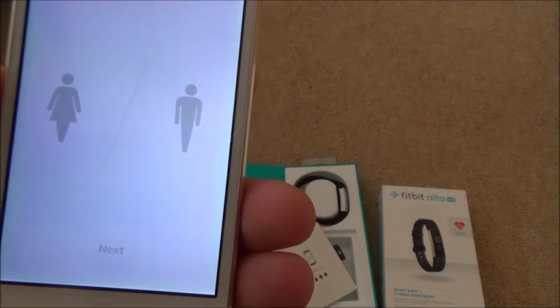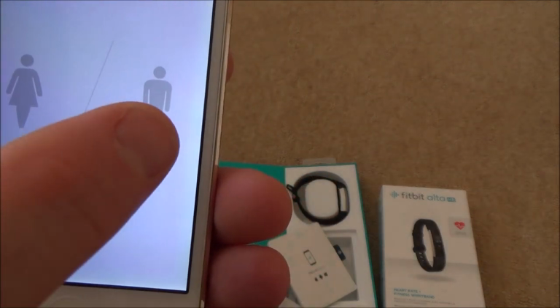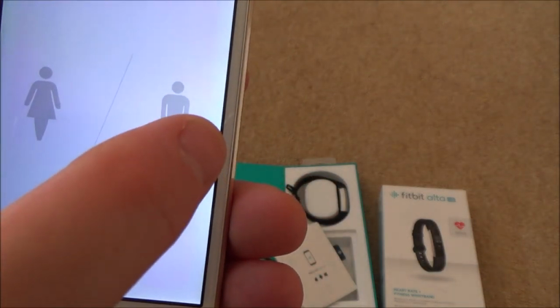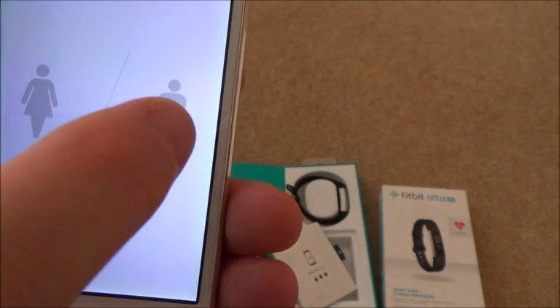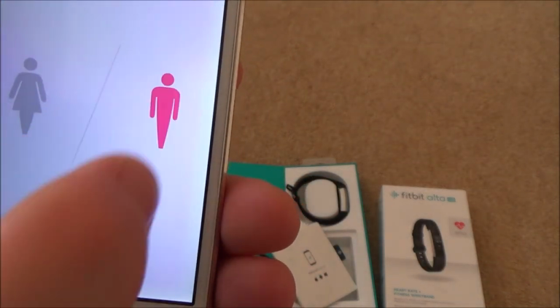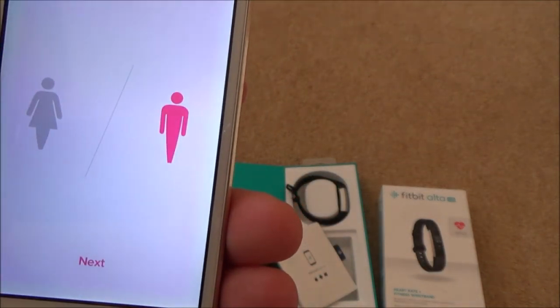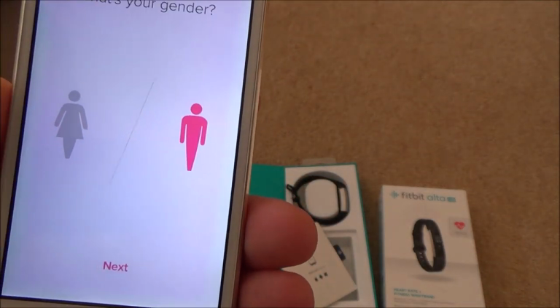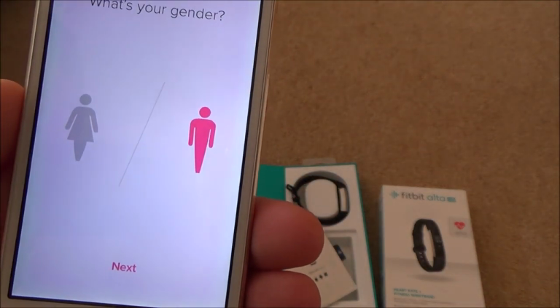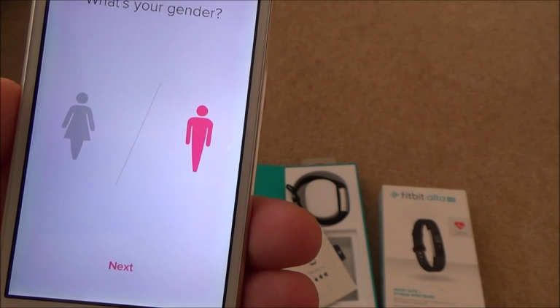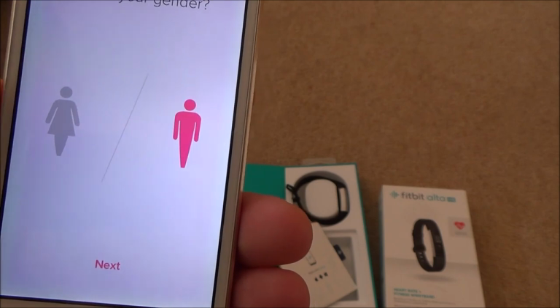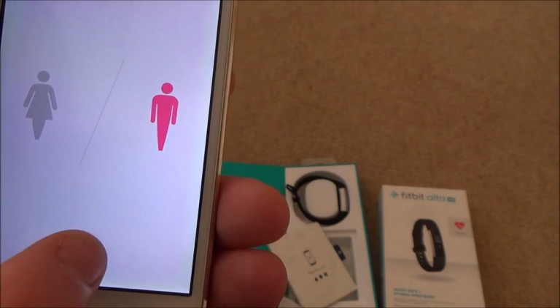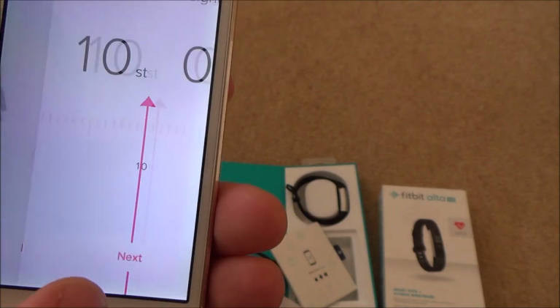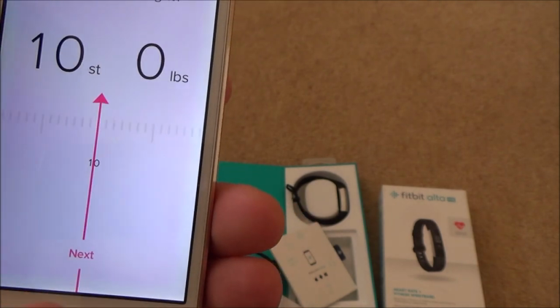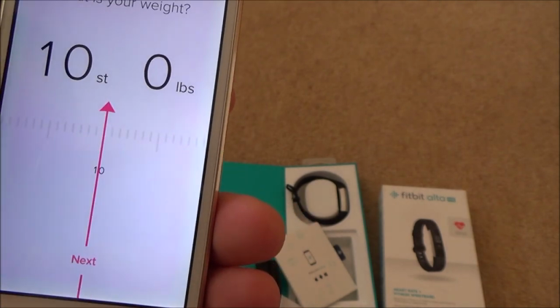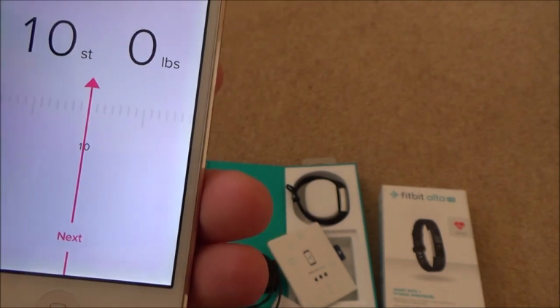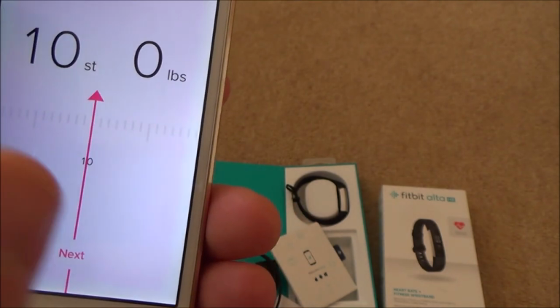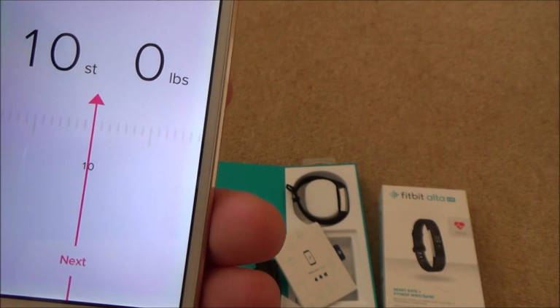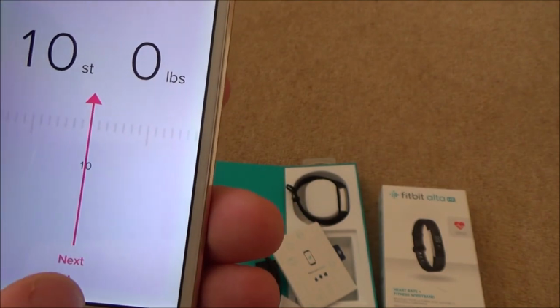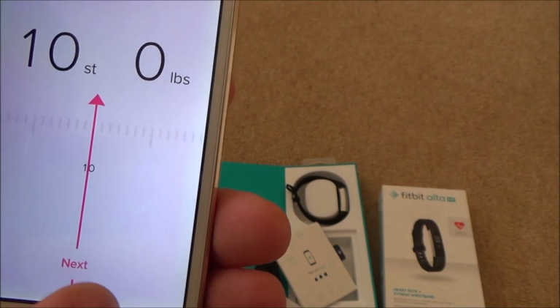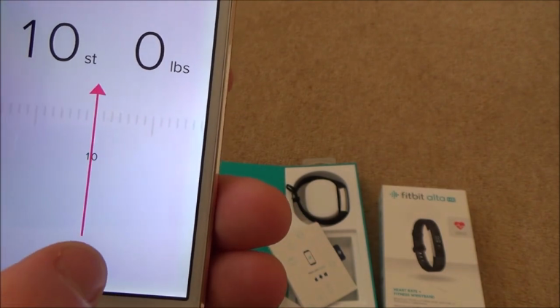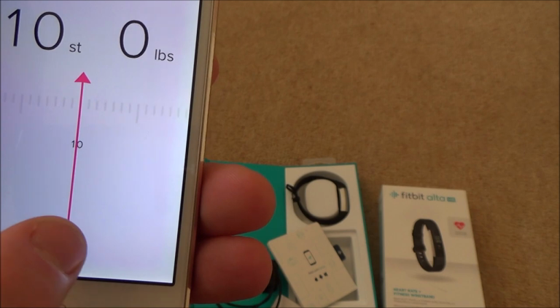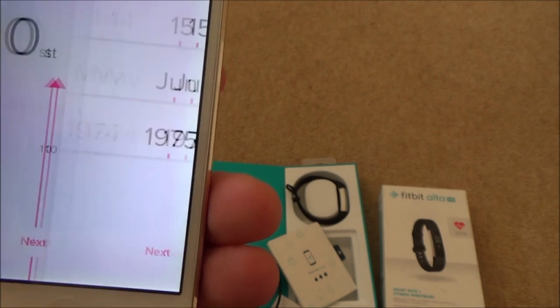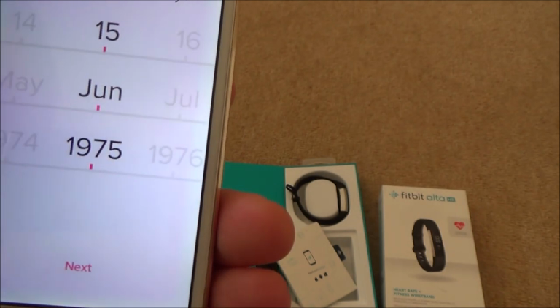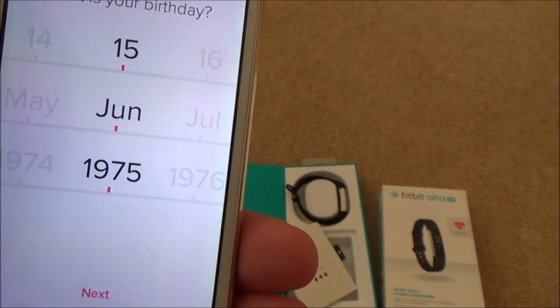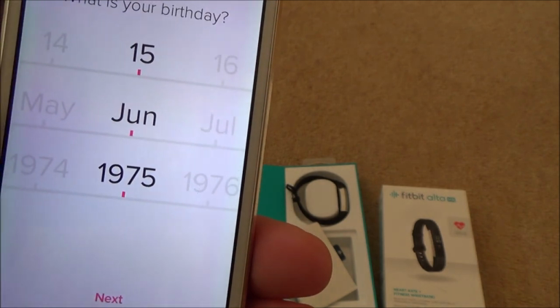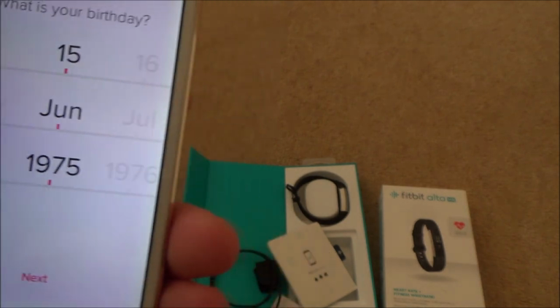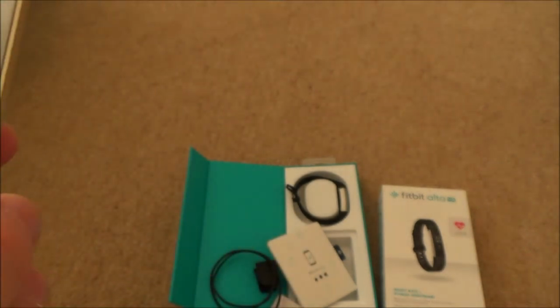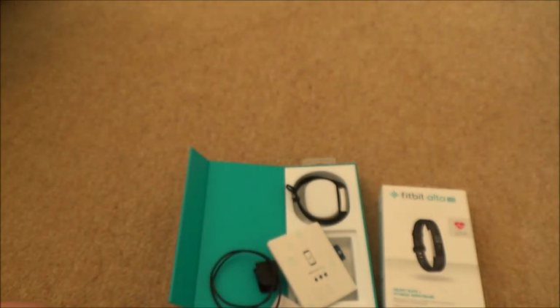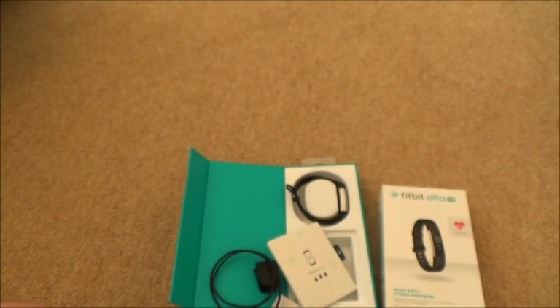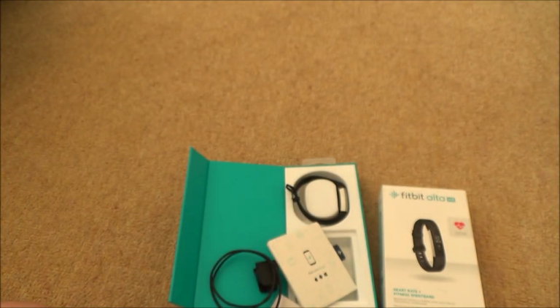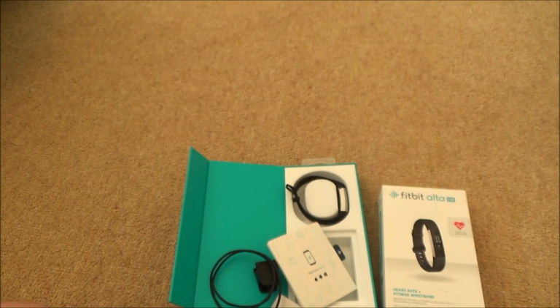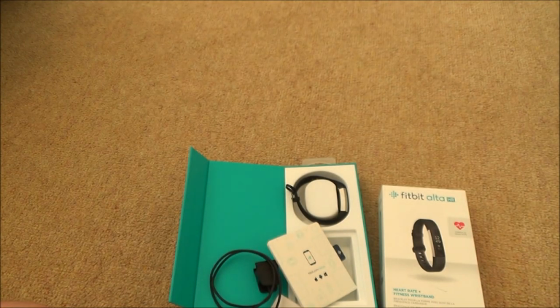Next it asks your gender - male or female - I'll select male. Then your weight - I'll leave it at 10 stone; obviously enter whatever yours is. And then you'll also need to enter your birthday.